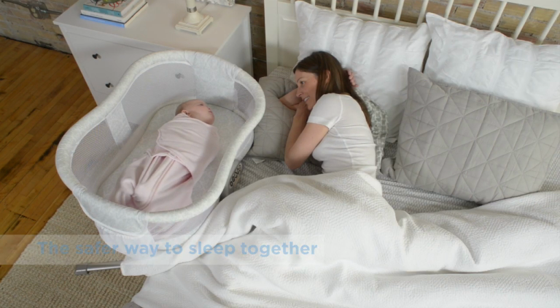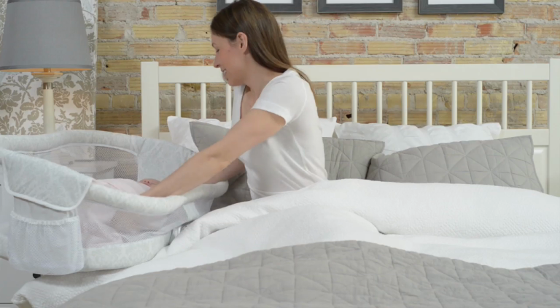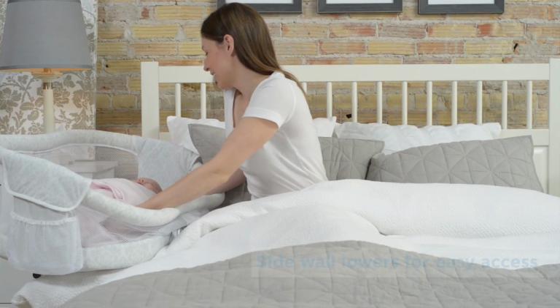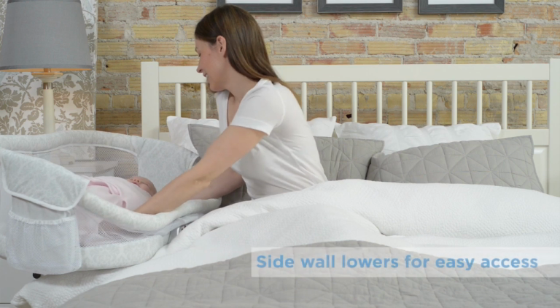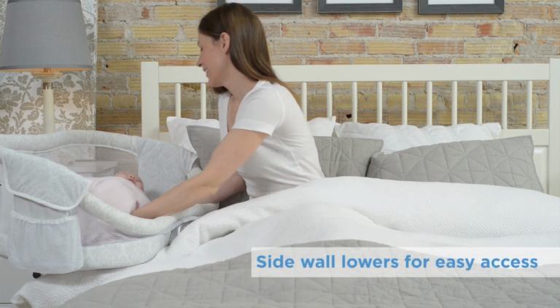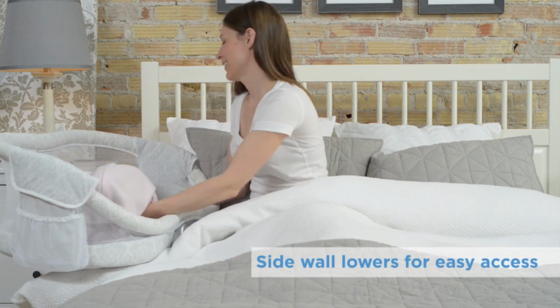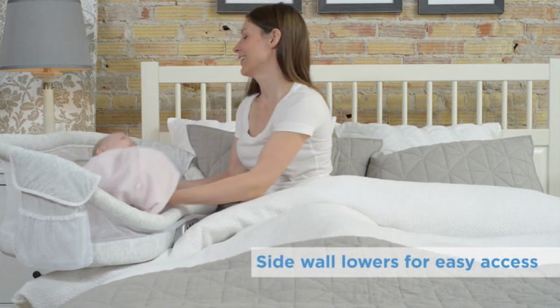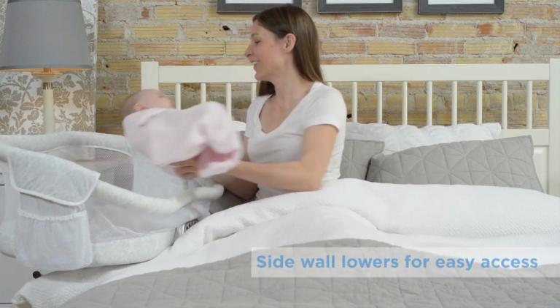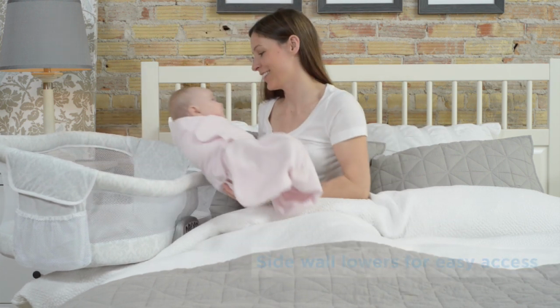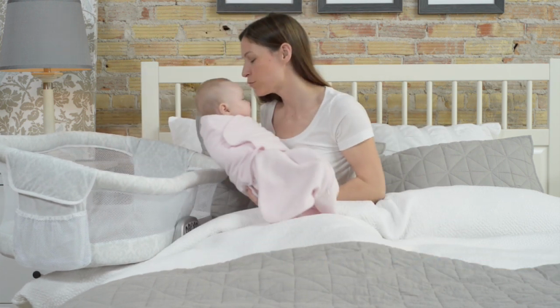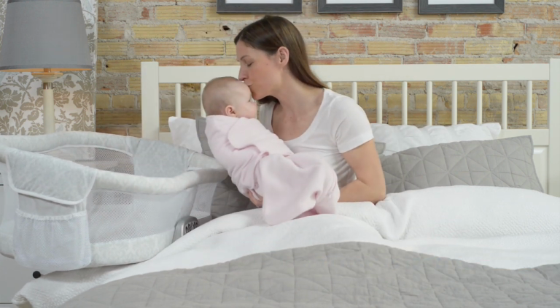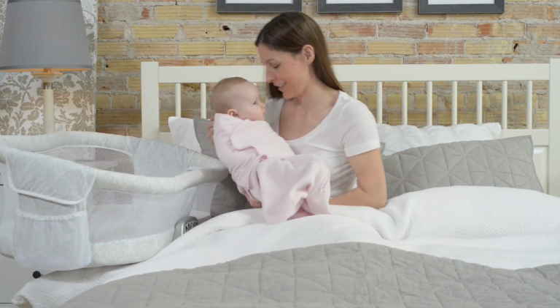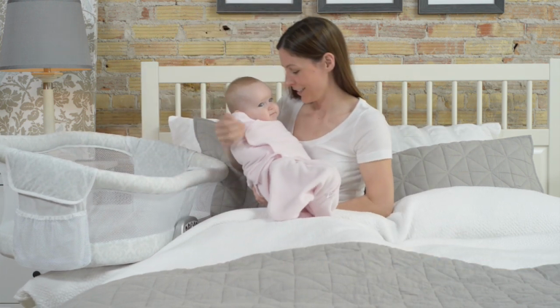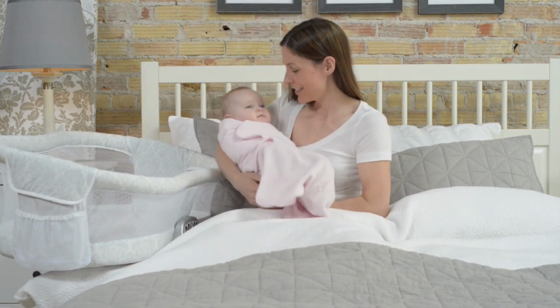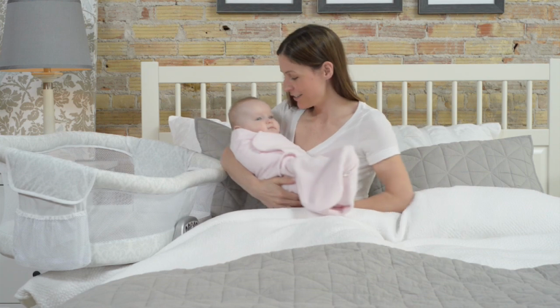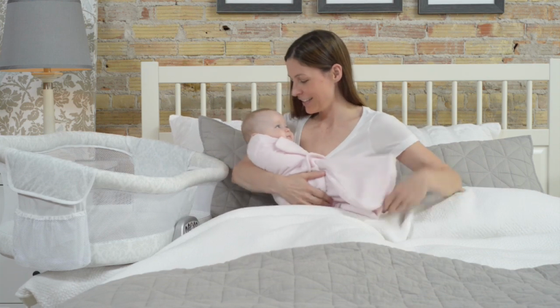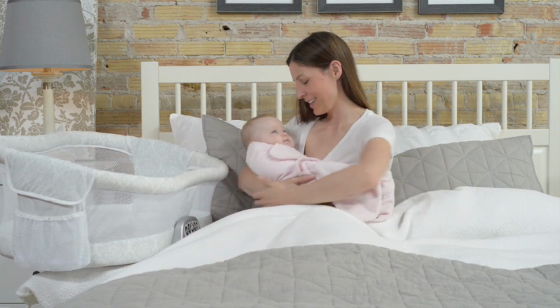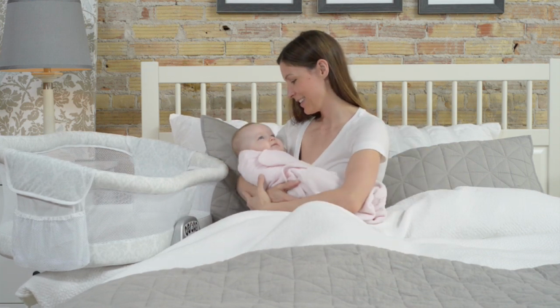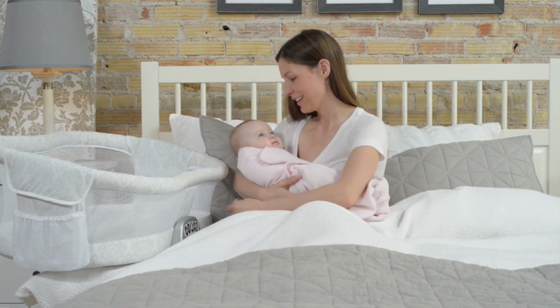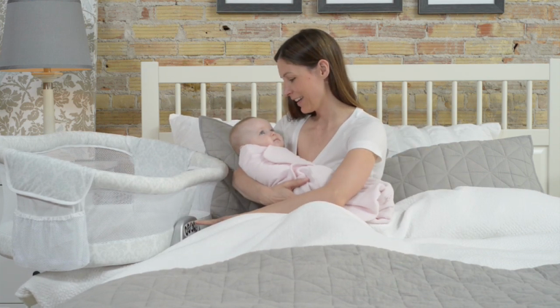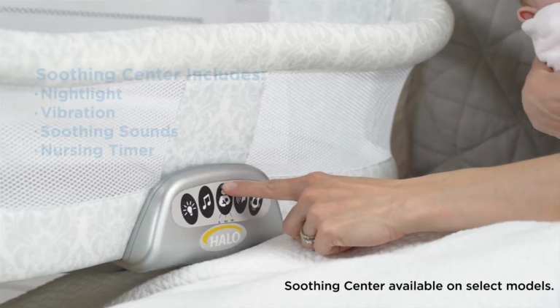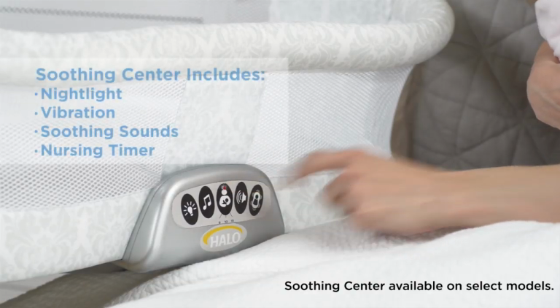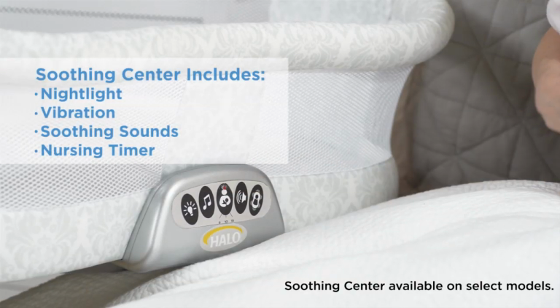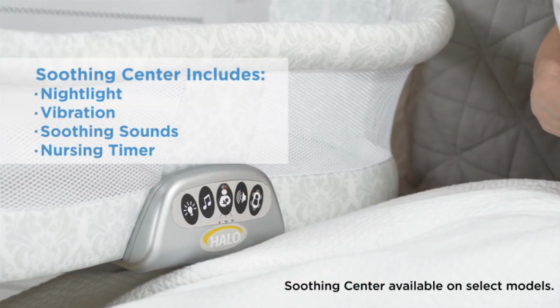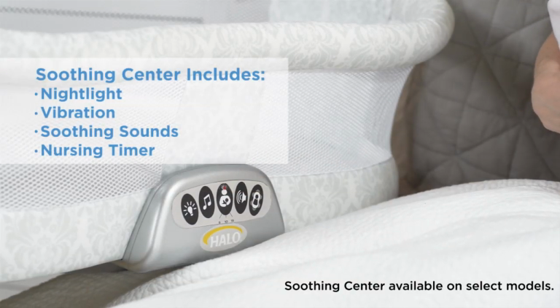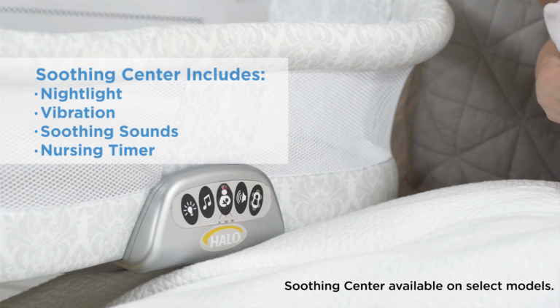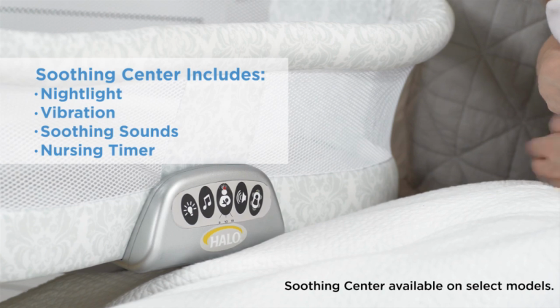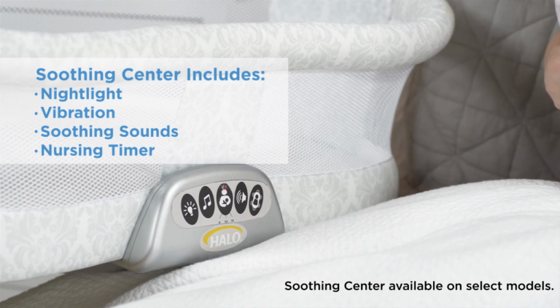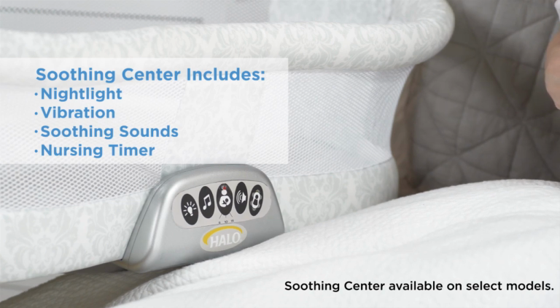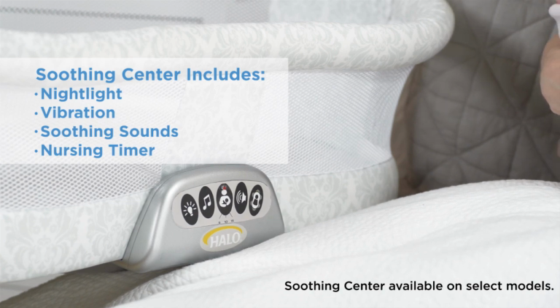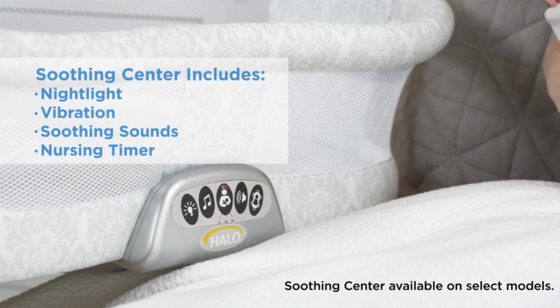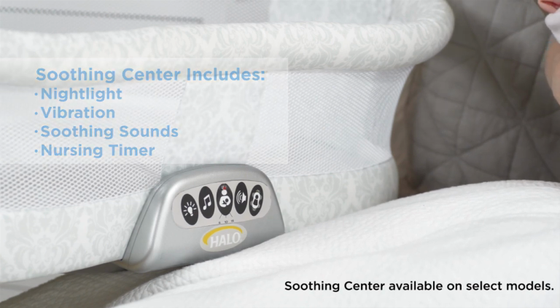The sidewall lowers, so tending to your baby in bed is easy — ideal for mothers recovering from a C-section. It also features a soothing center with a nightlight, vibration, soothing sounds, and a nursing timer.